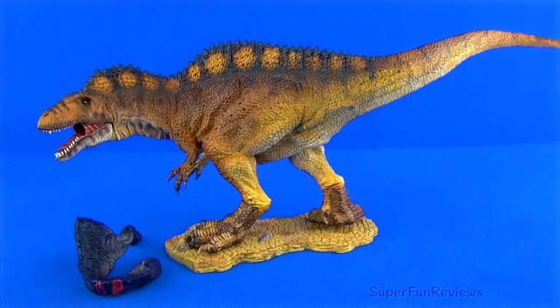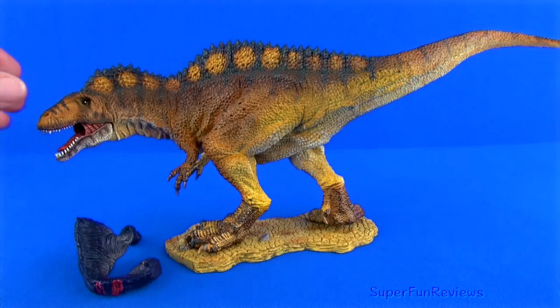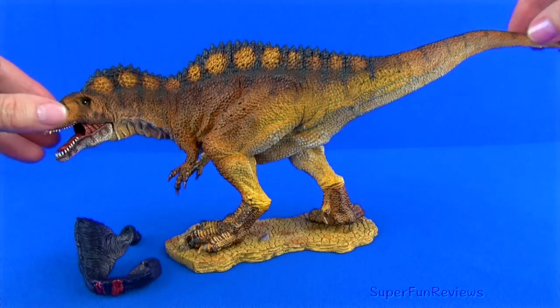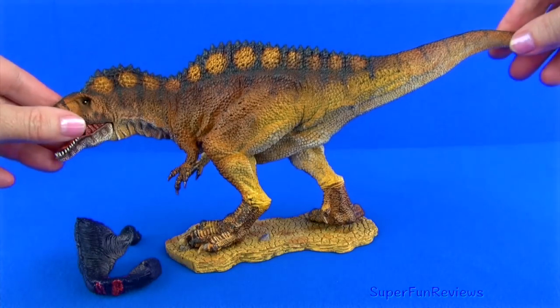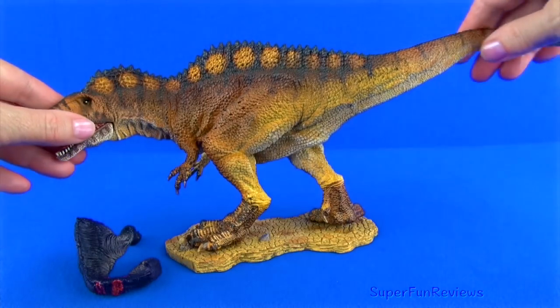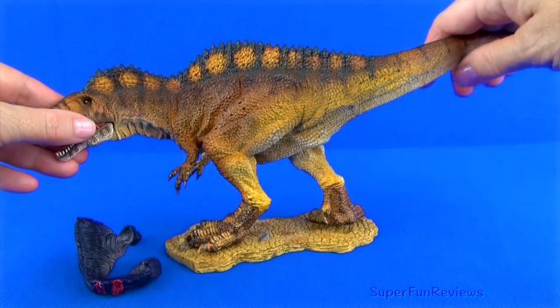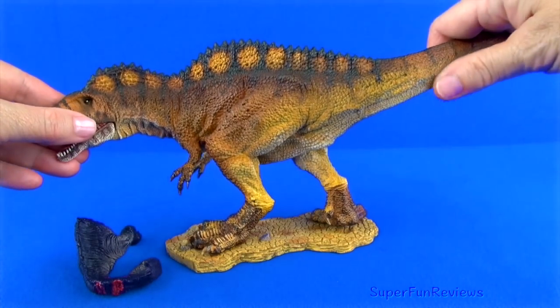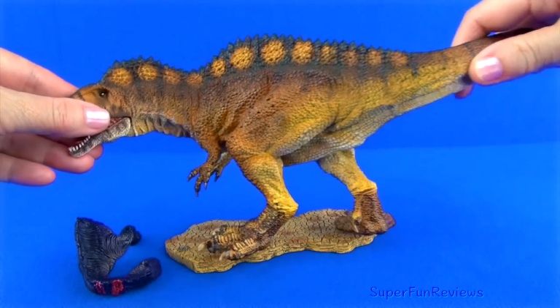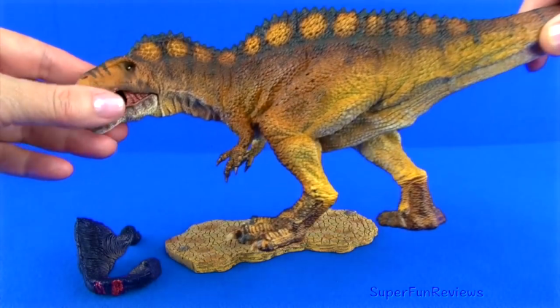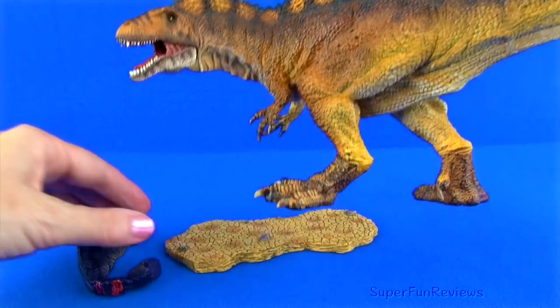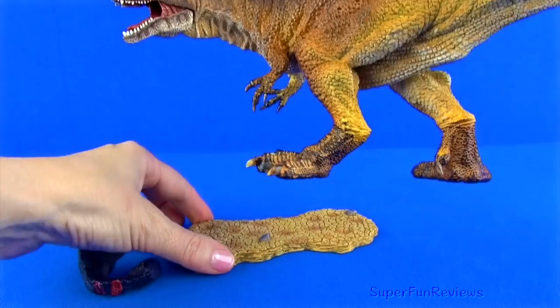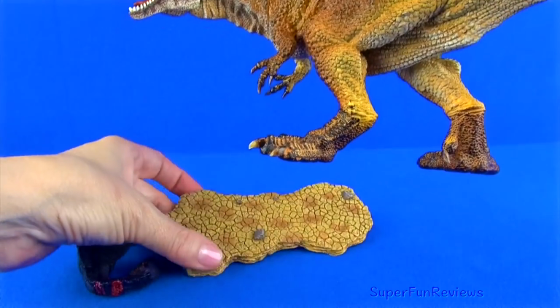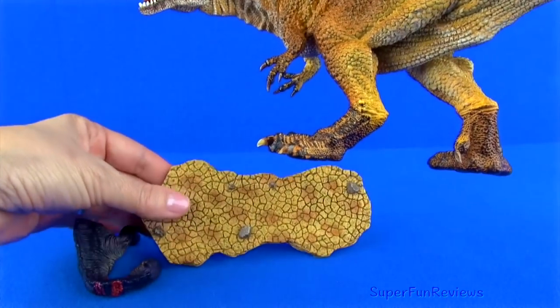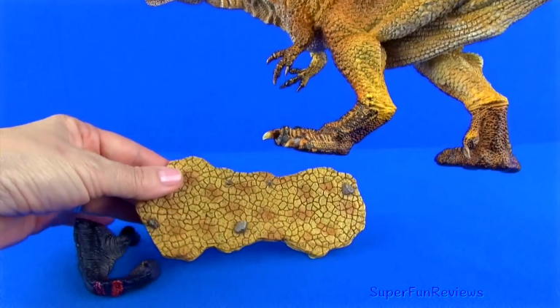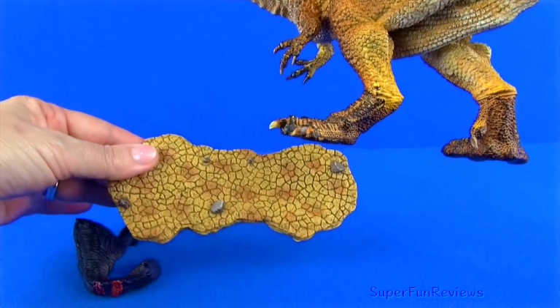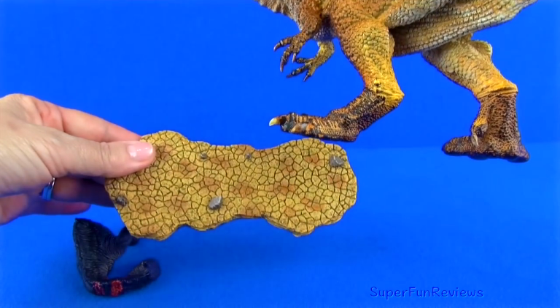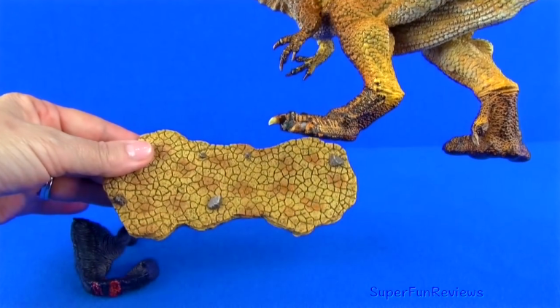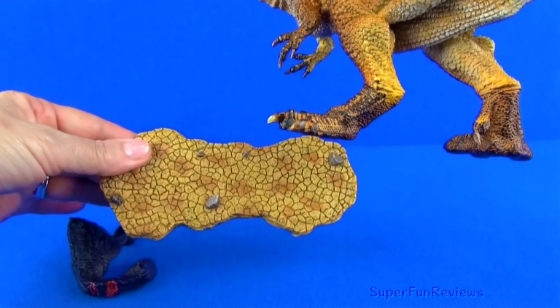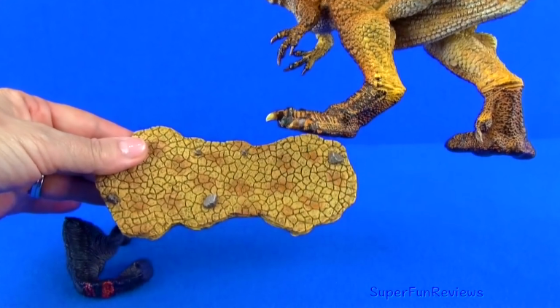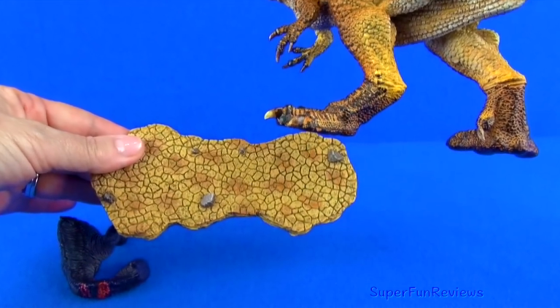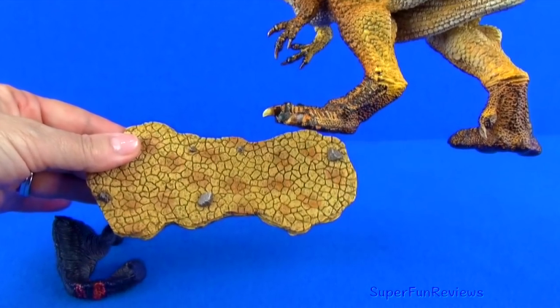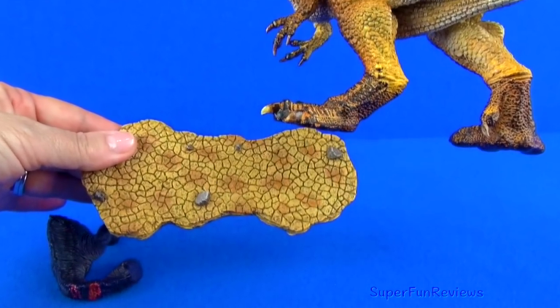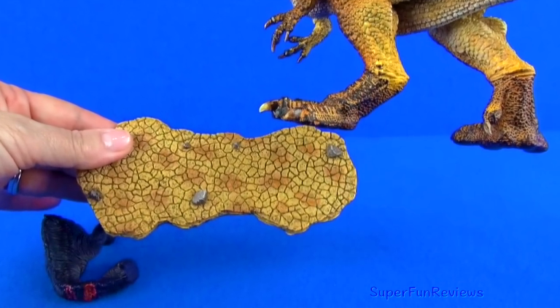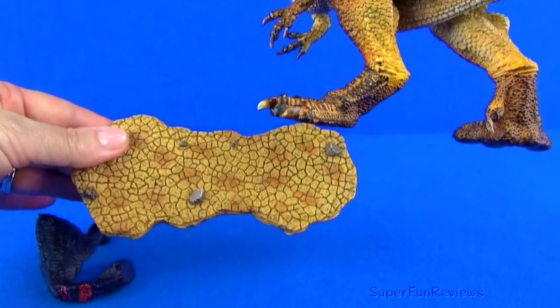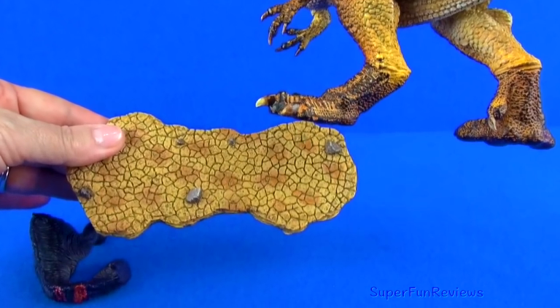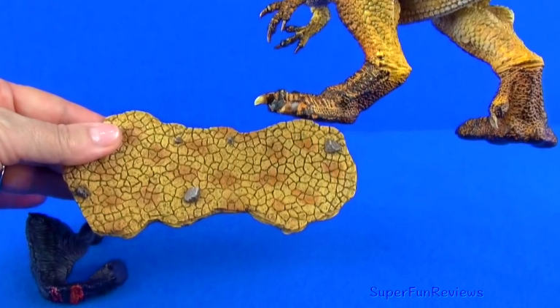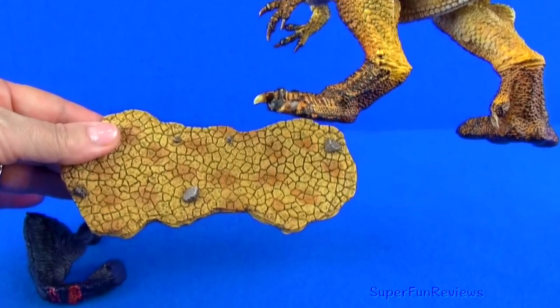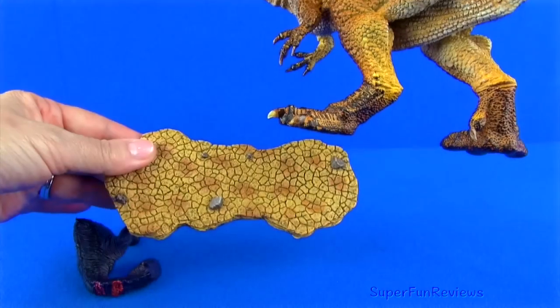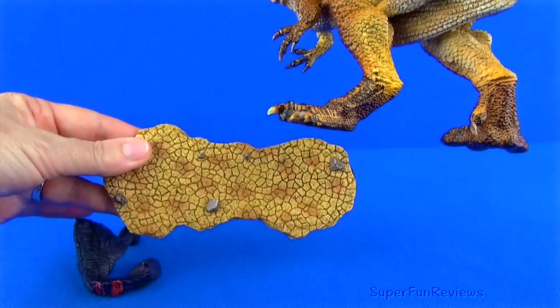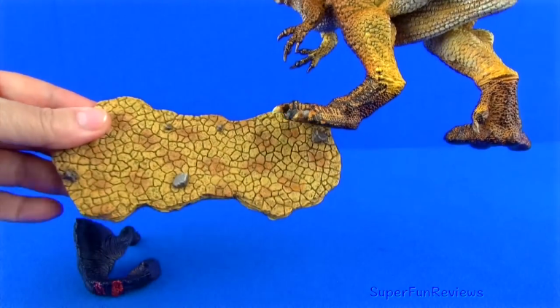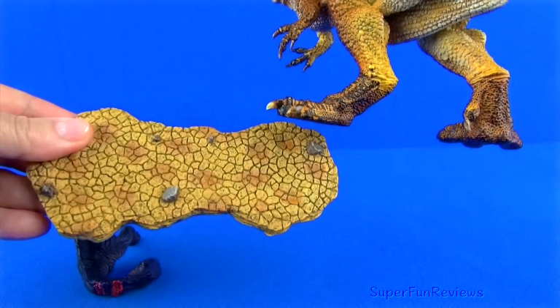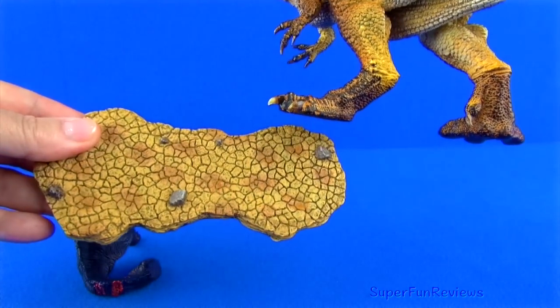Aquacanthosaurus lived during the early Cretaceous period in the tropics. The base is a dried-up riverbed with rocks and footprints, with a side profile of layers of sediment.